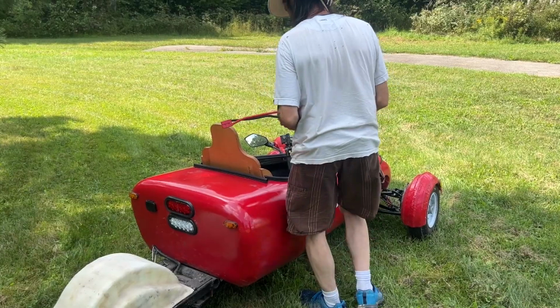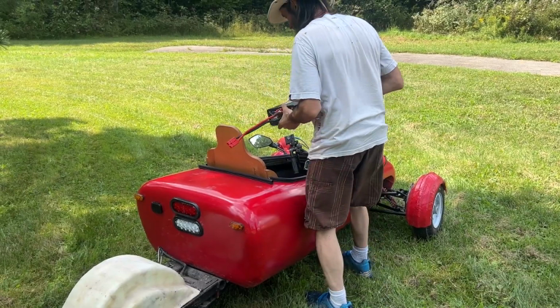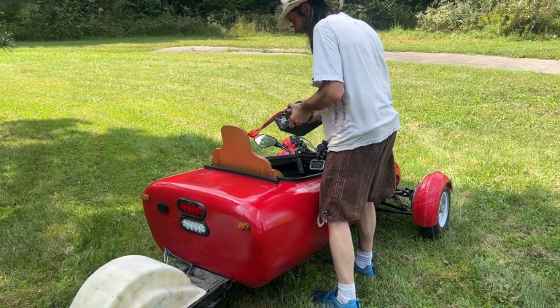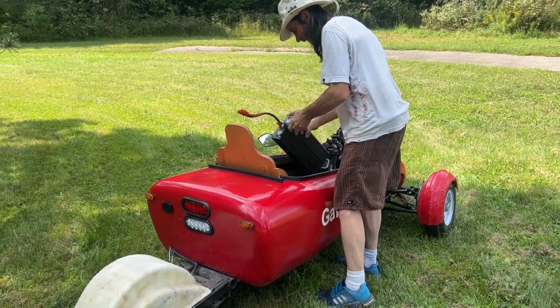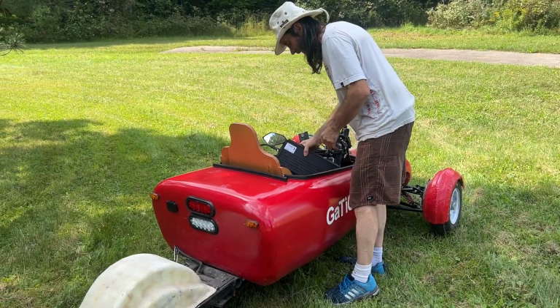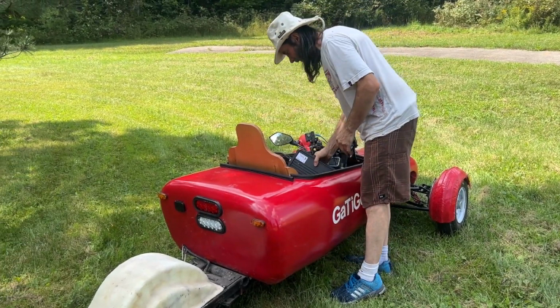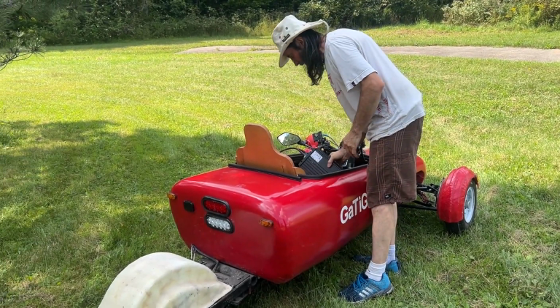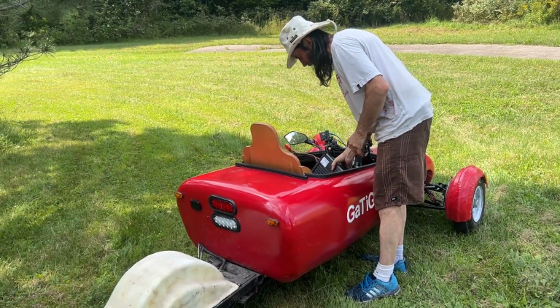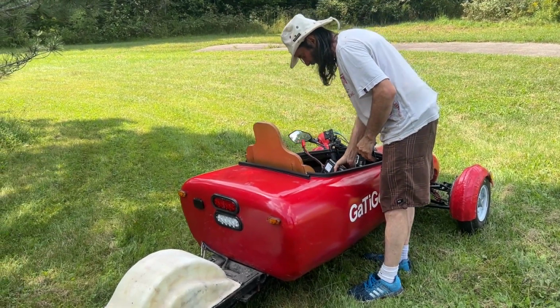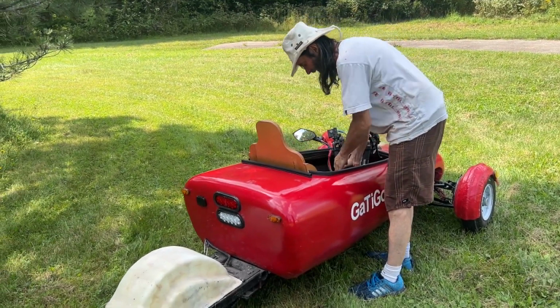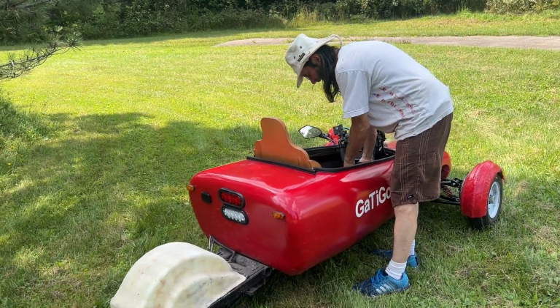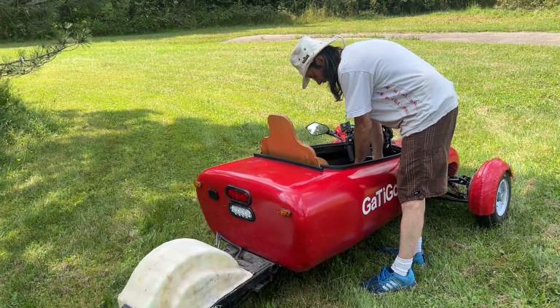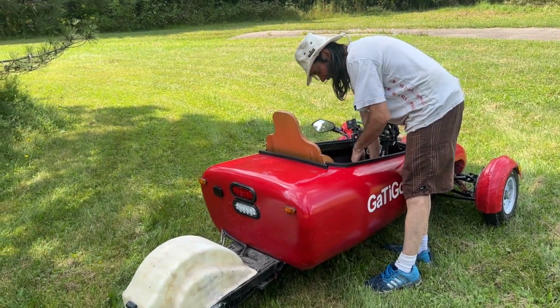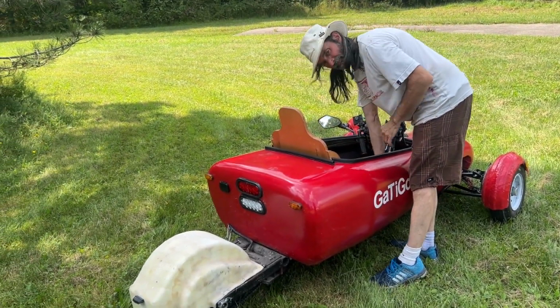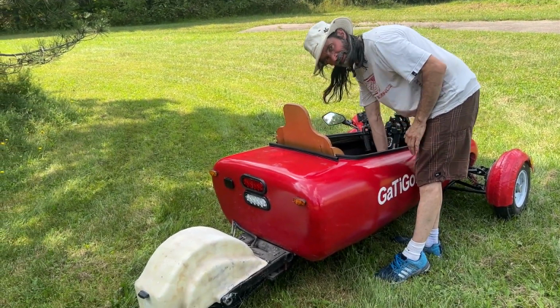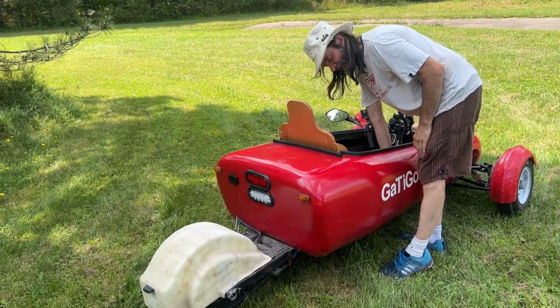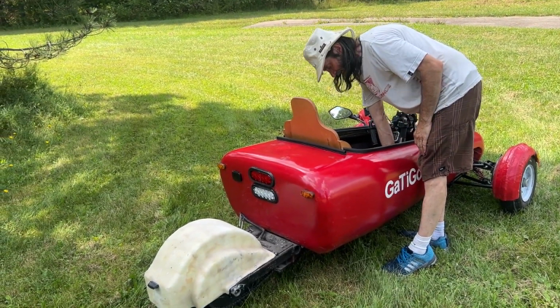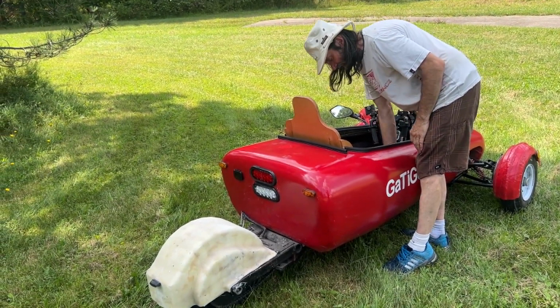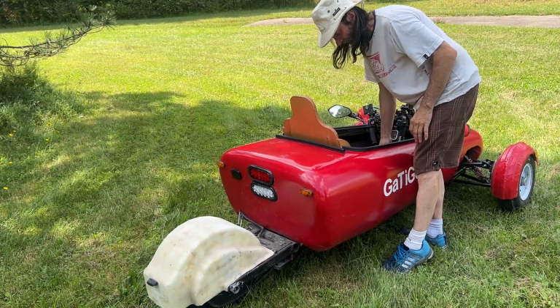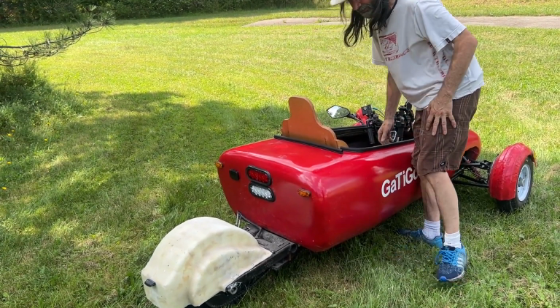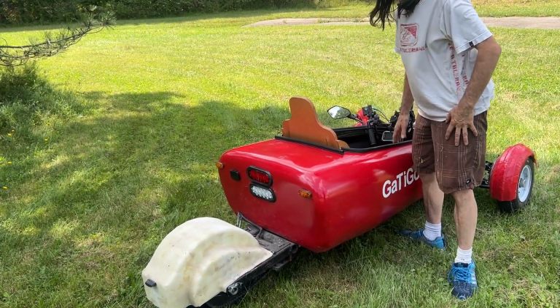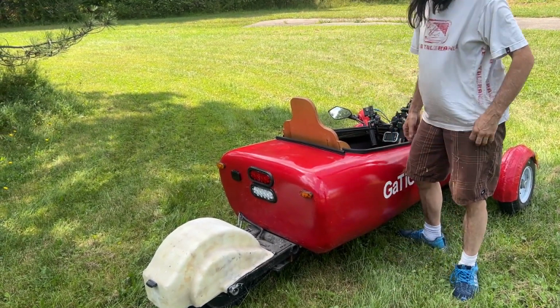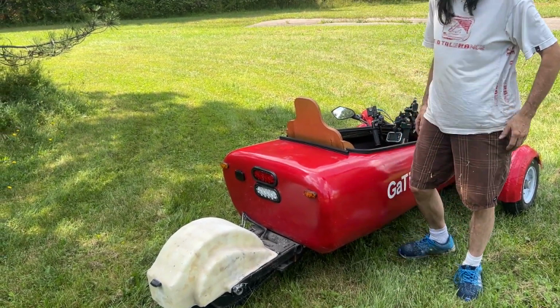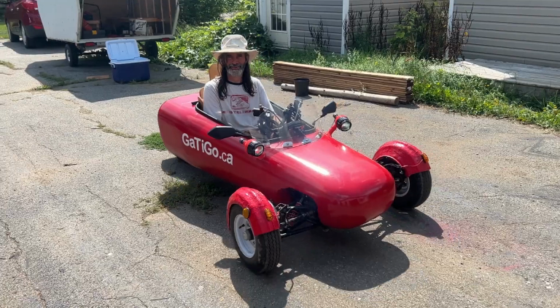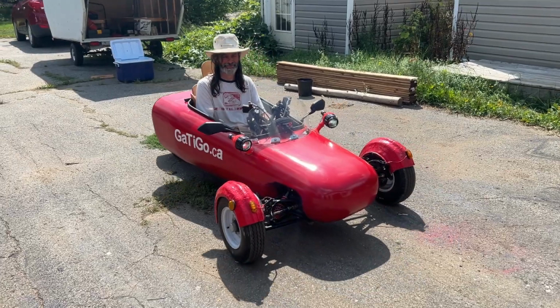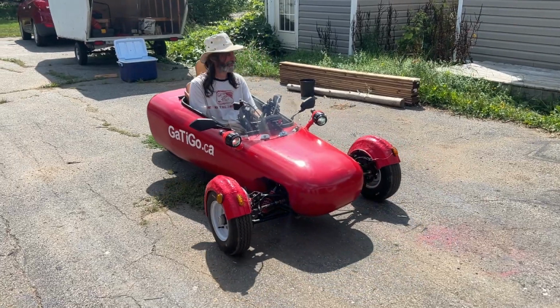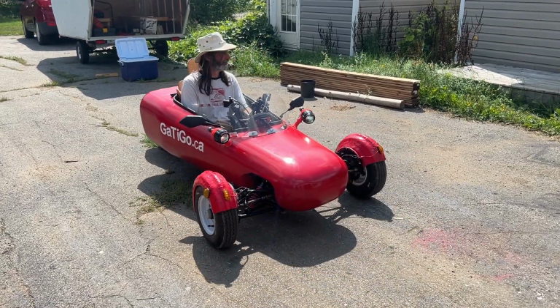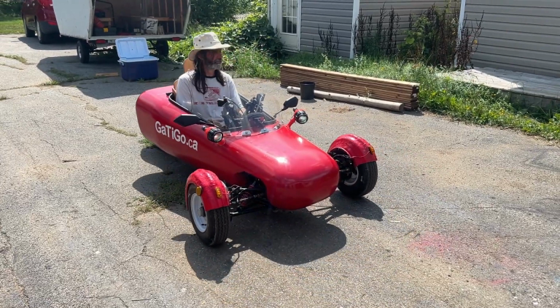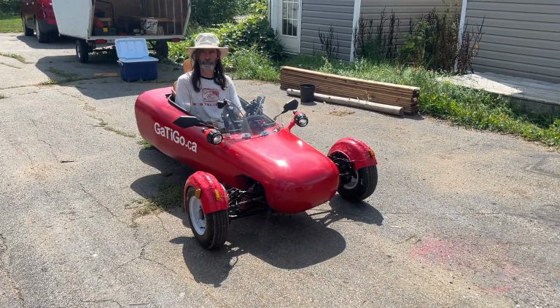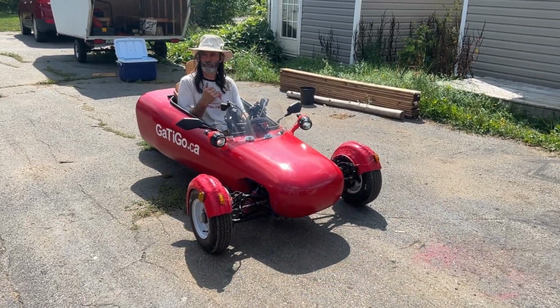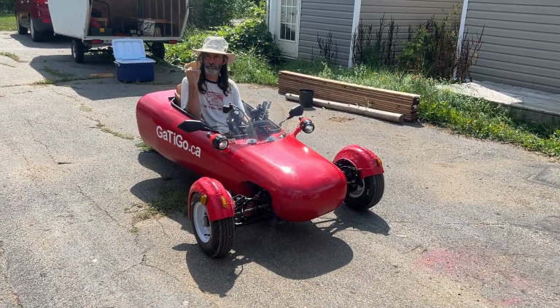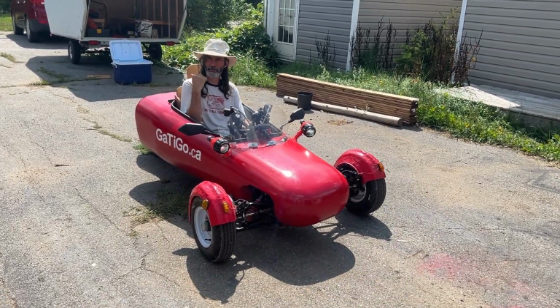I want one! You've got to try it. How did you like it? Oh, it was awesome! It feels like the old go-karts from back in the days, but with better suspension.